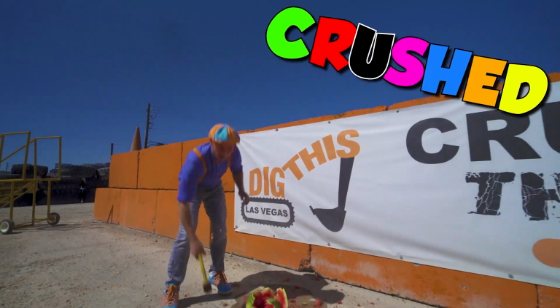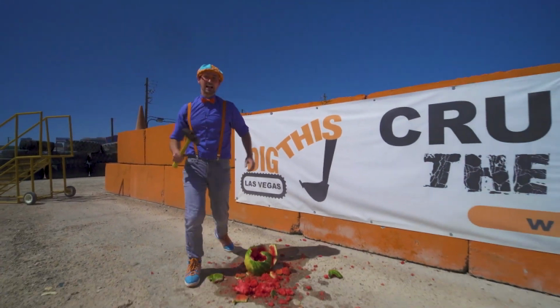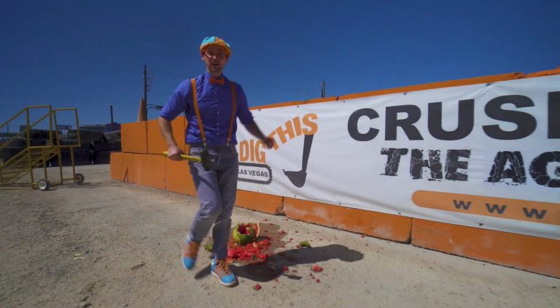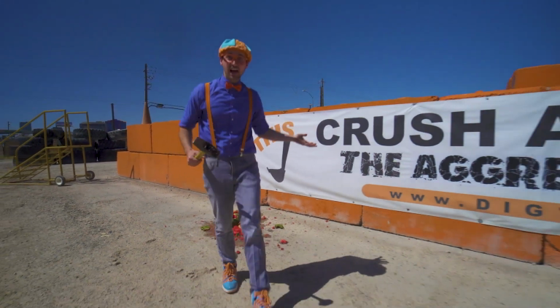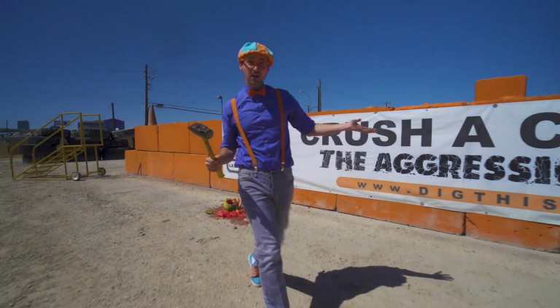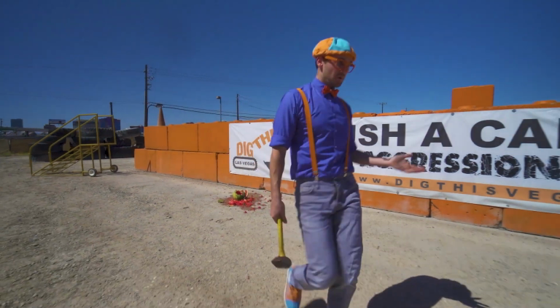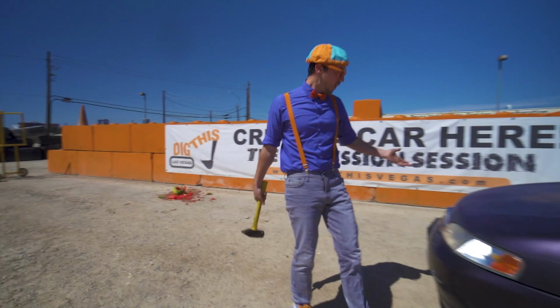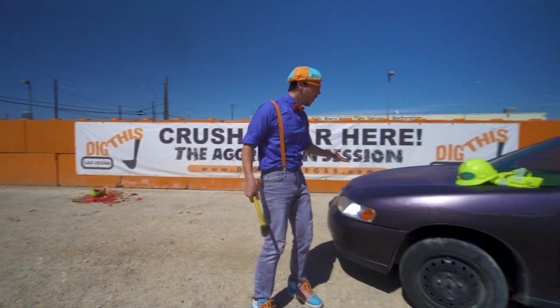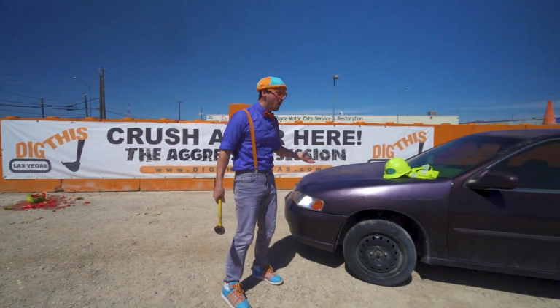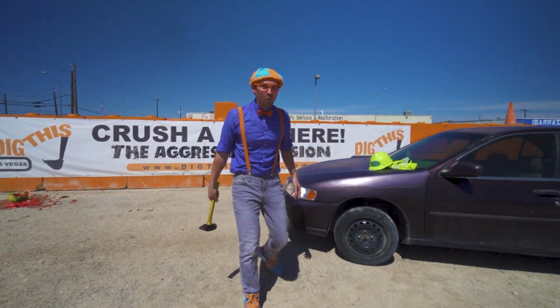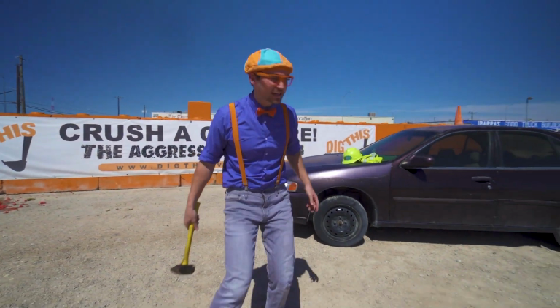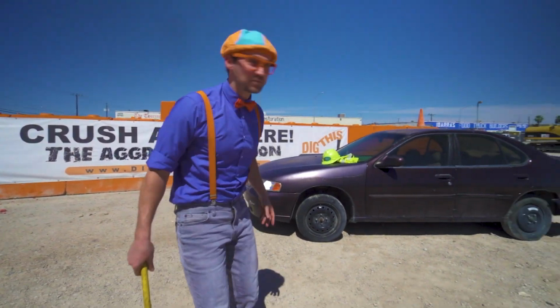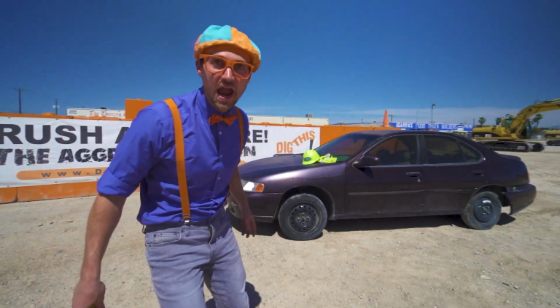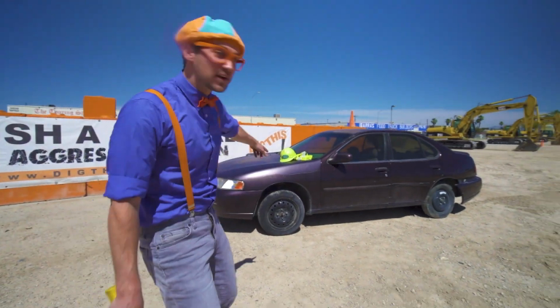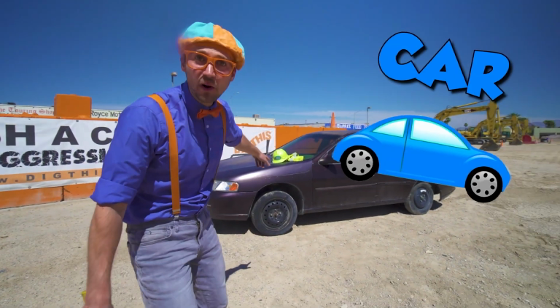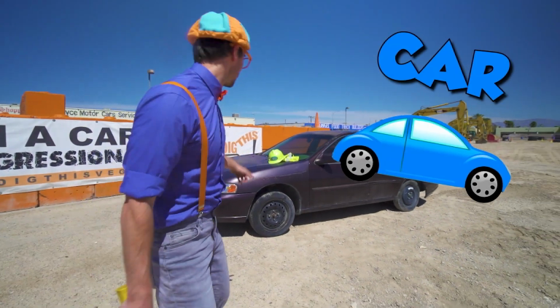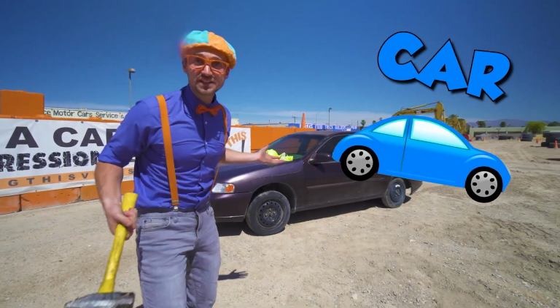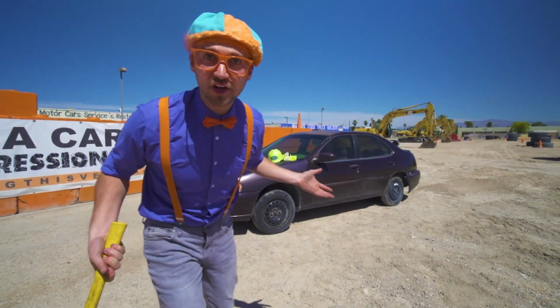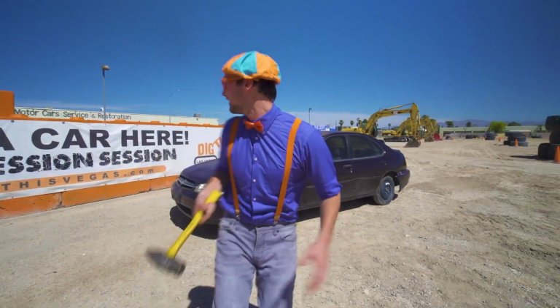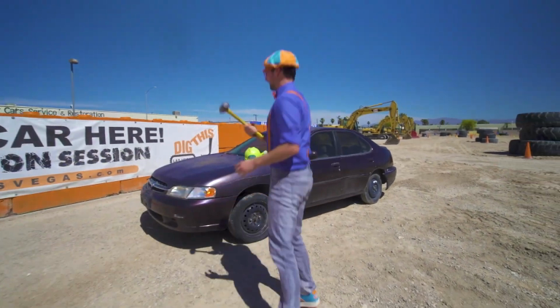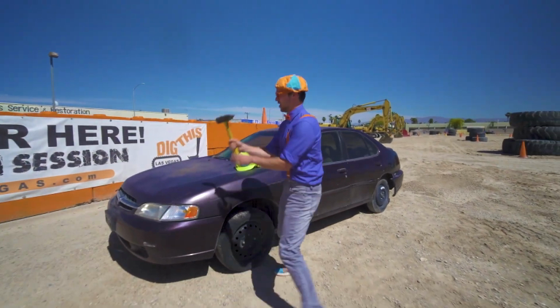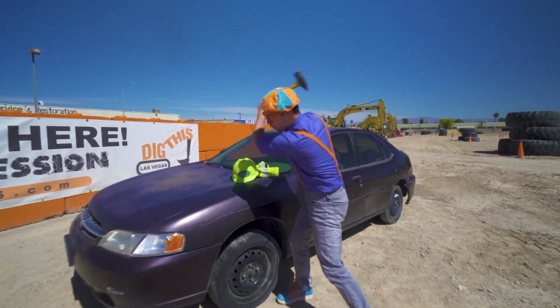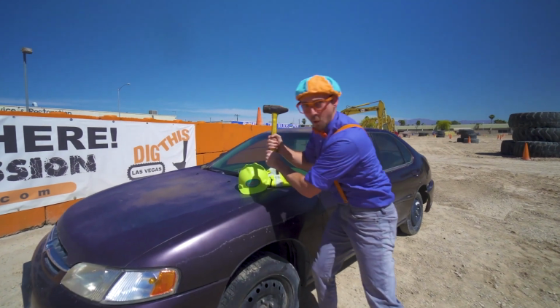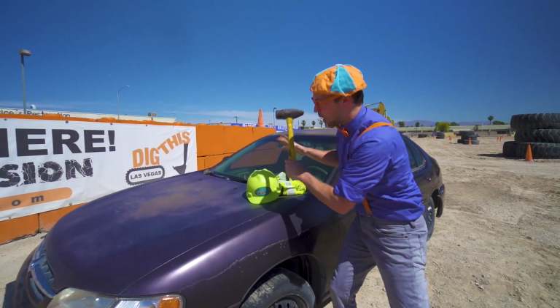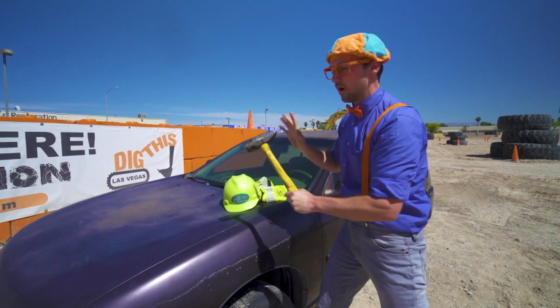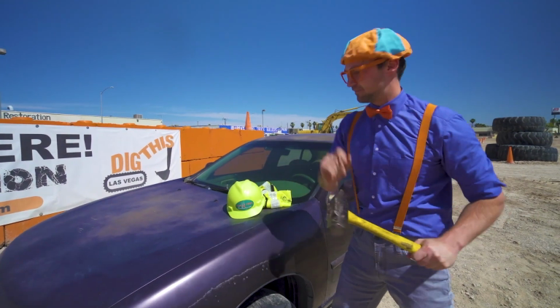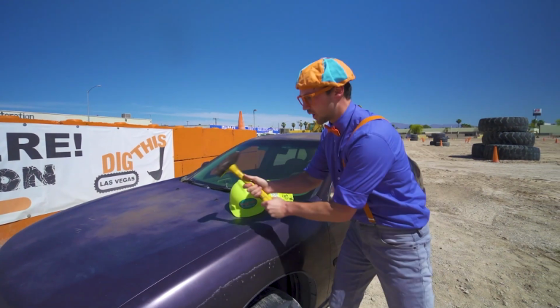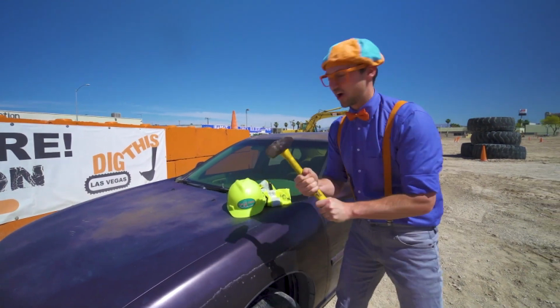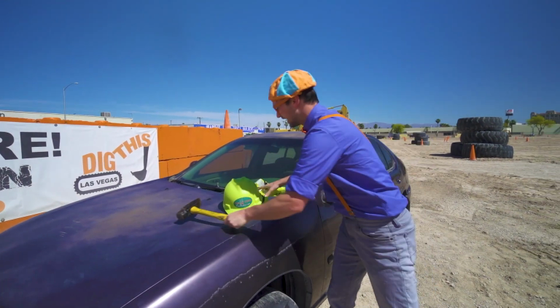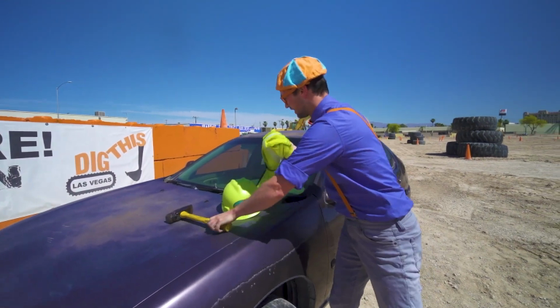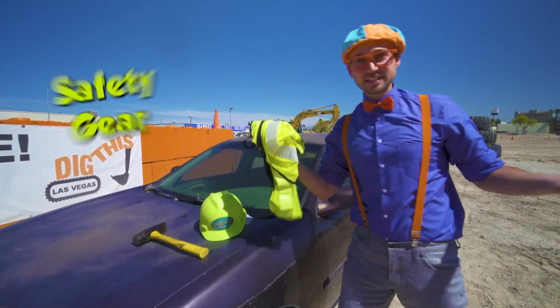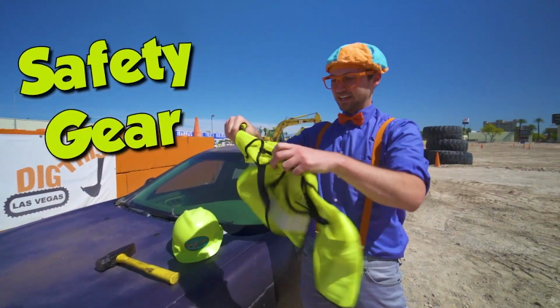Alright, let's see what else we can find and crush! Whoa! Wait a second! No way! There's a car right there! Let's crush the car! Alright! Before I crush the car, I need to wear my safety gear!